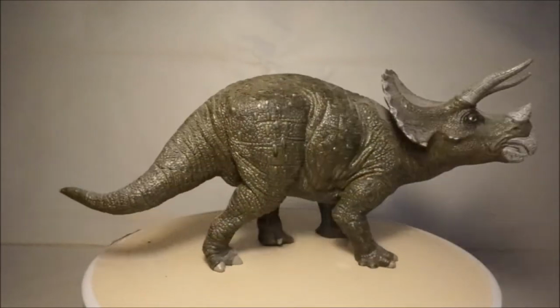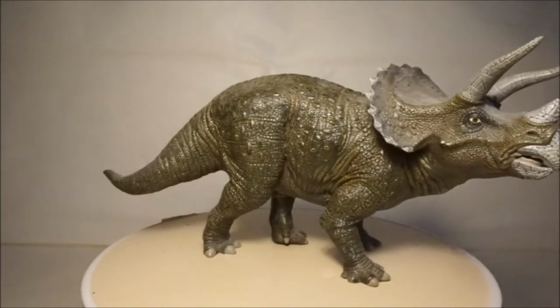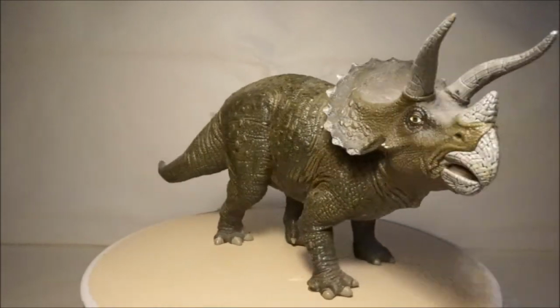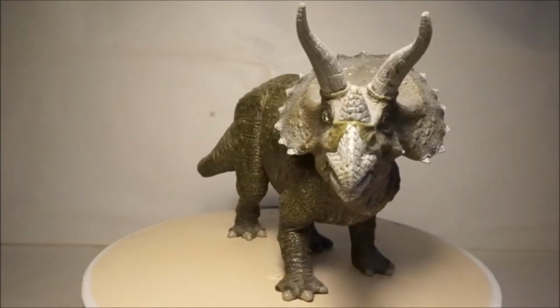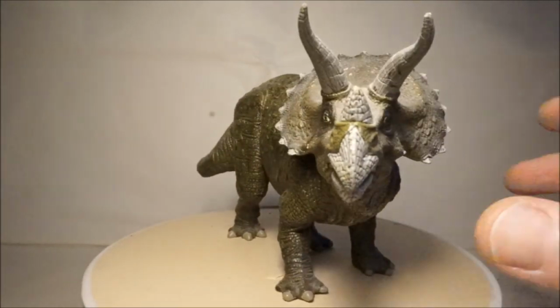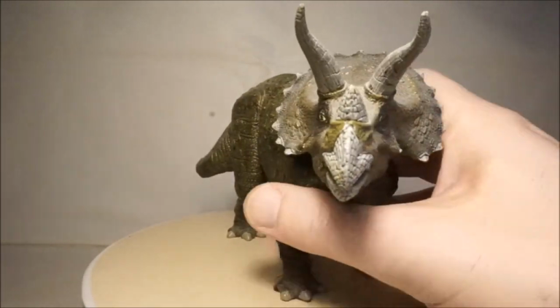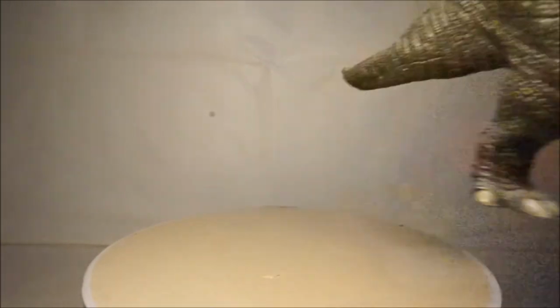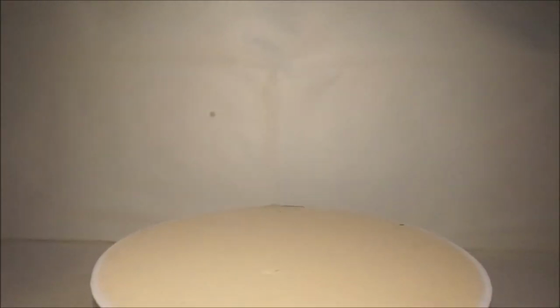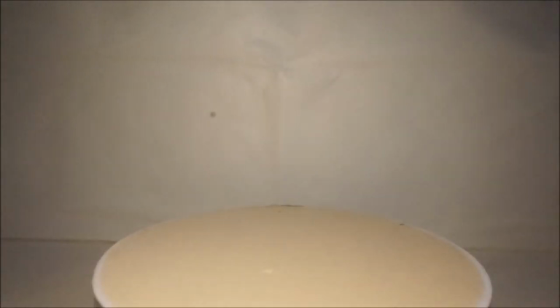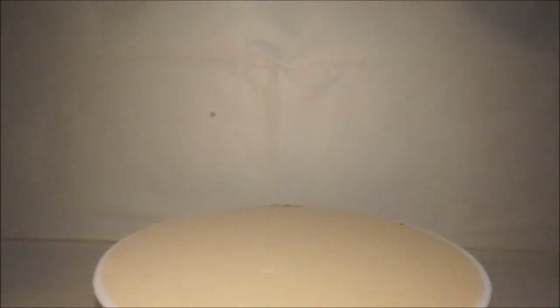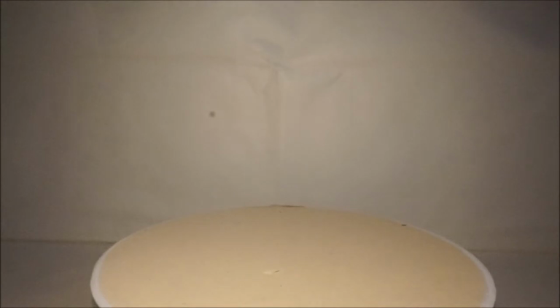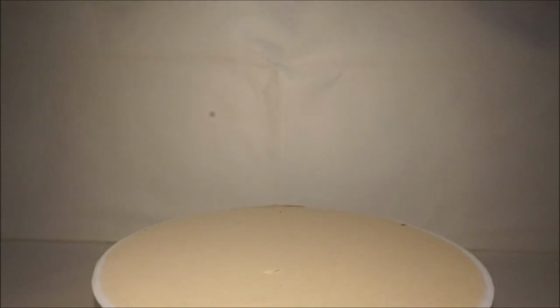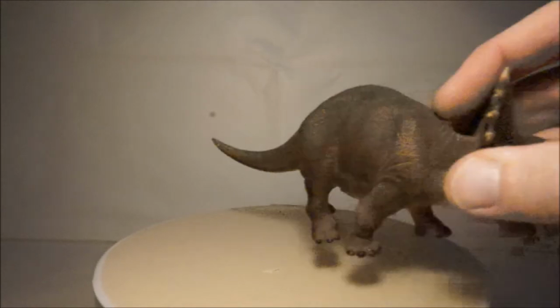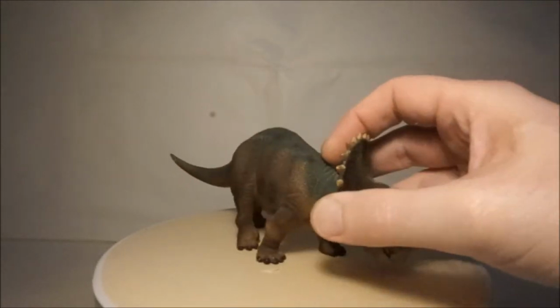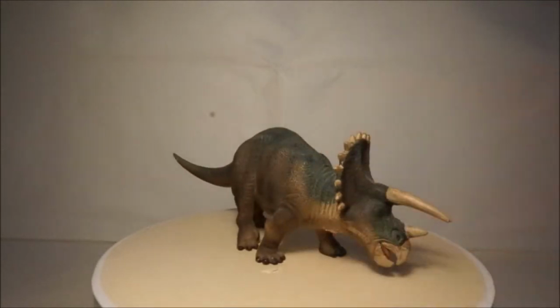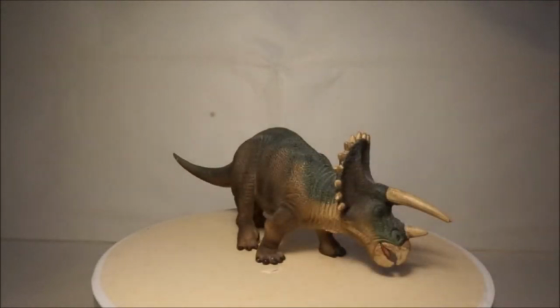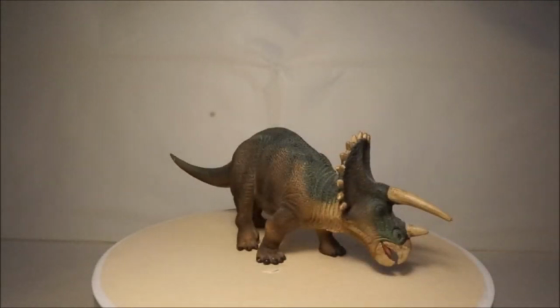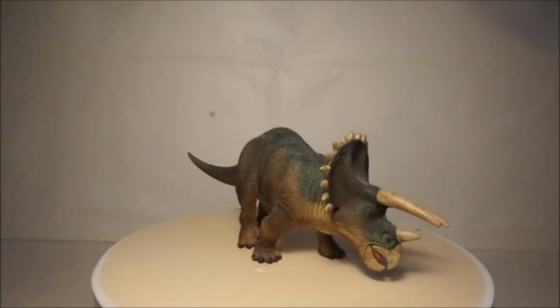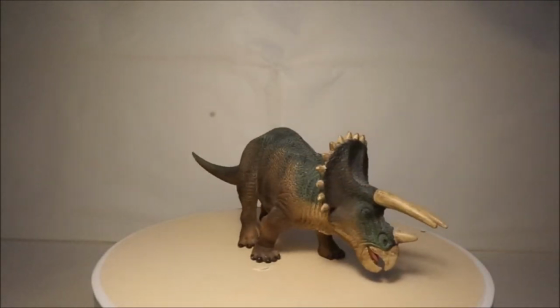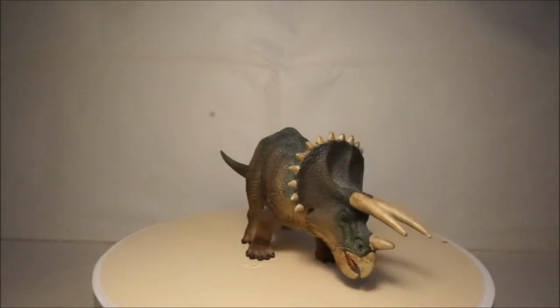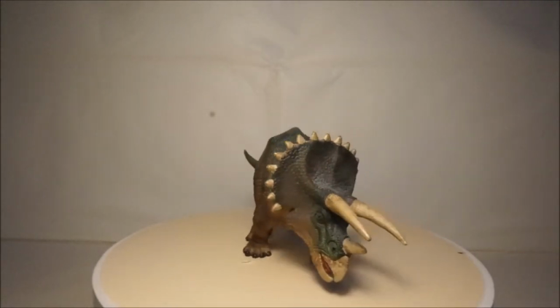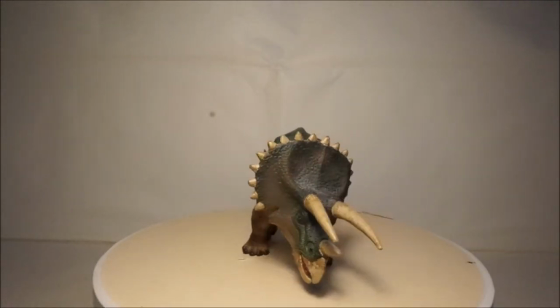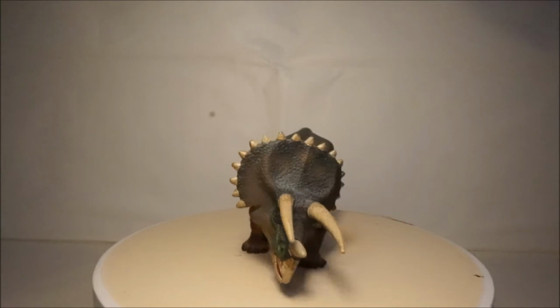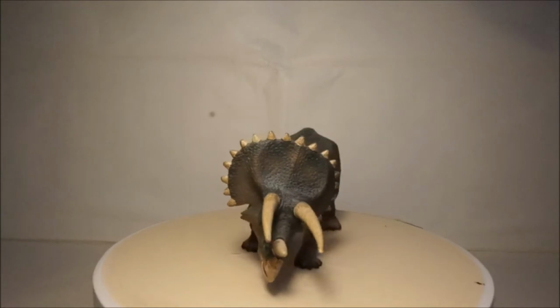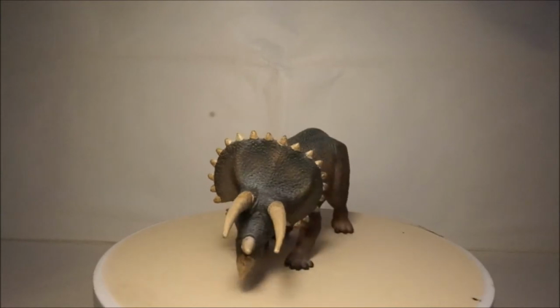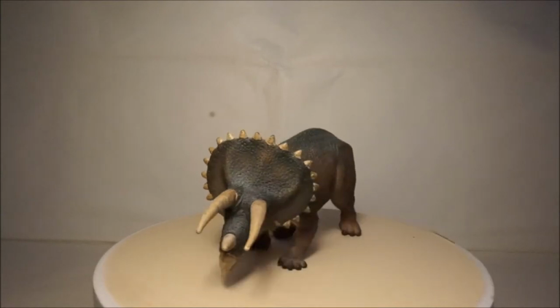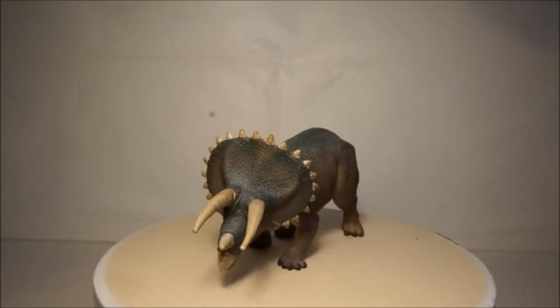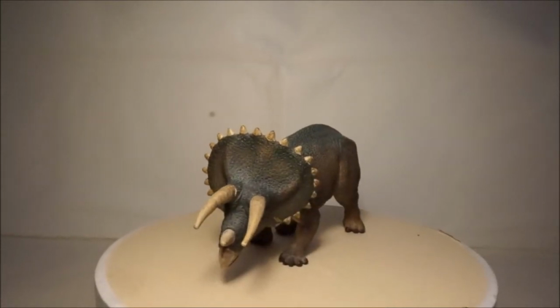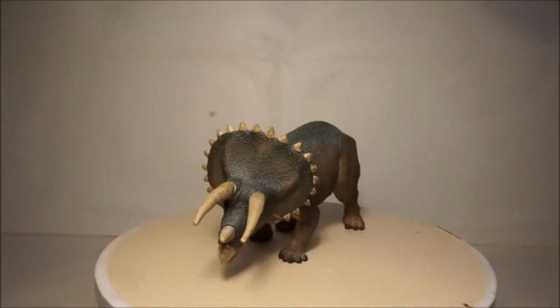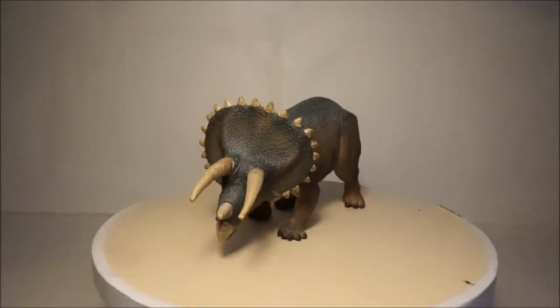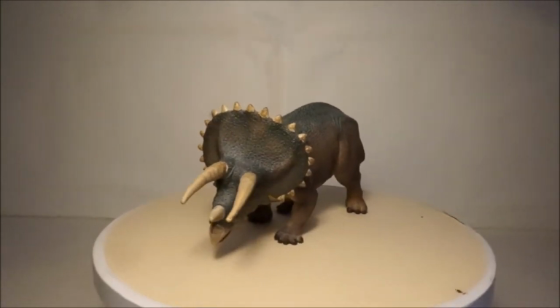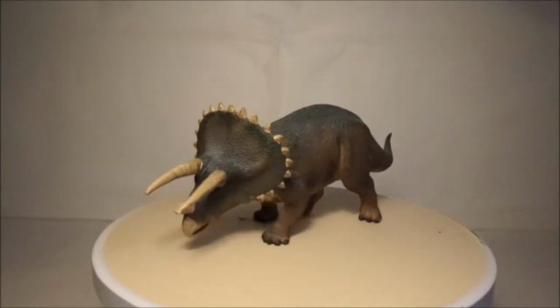Another of my Triceratops models is by Wild Safari. This model has a nice green colour which I really like. It also has a nice pose but it could be a little bigger.